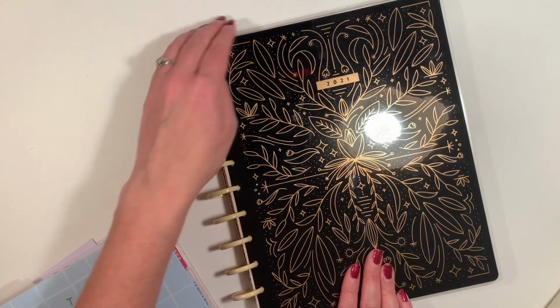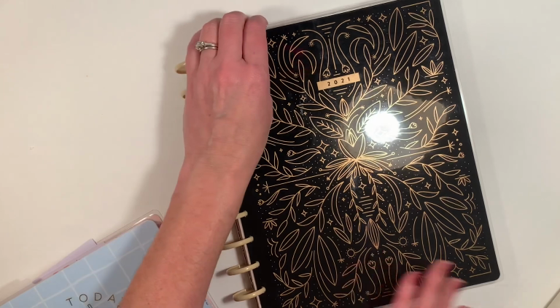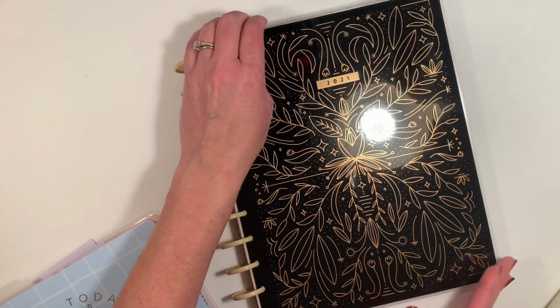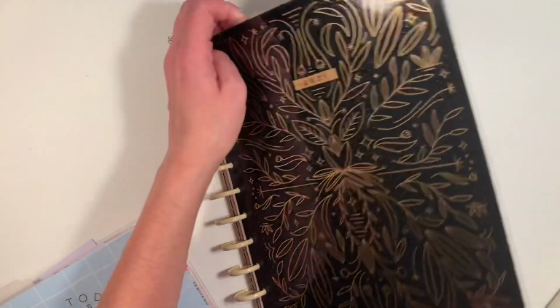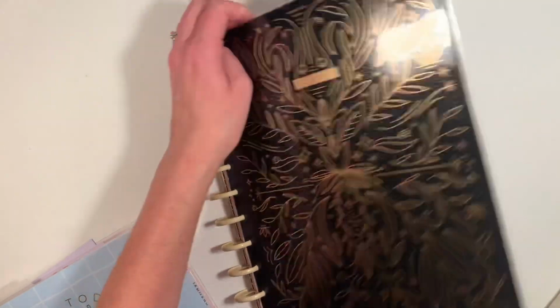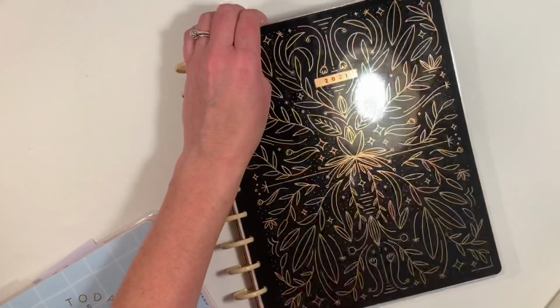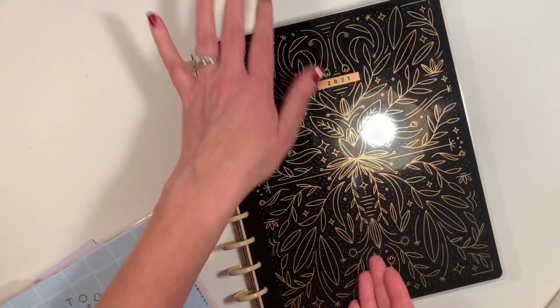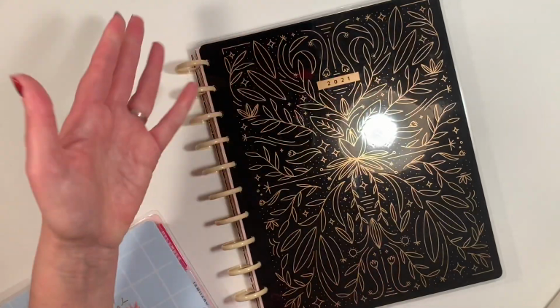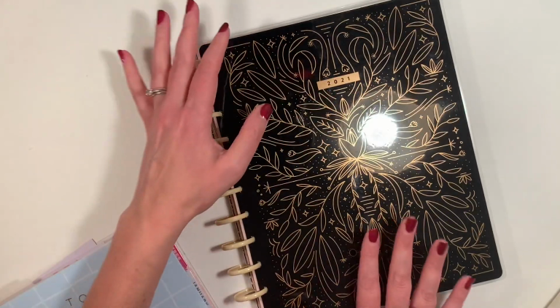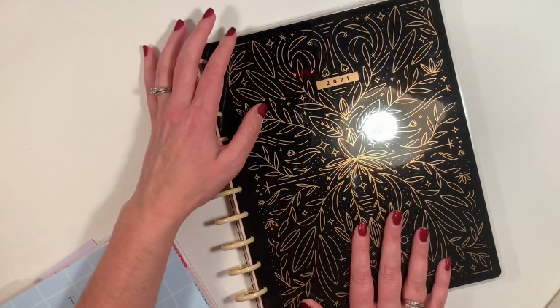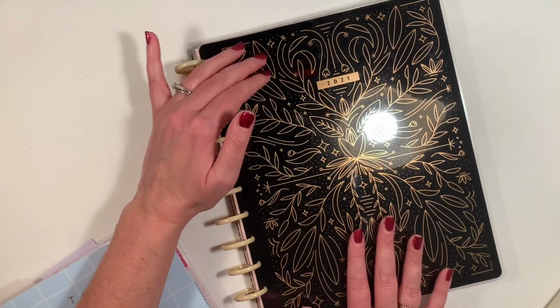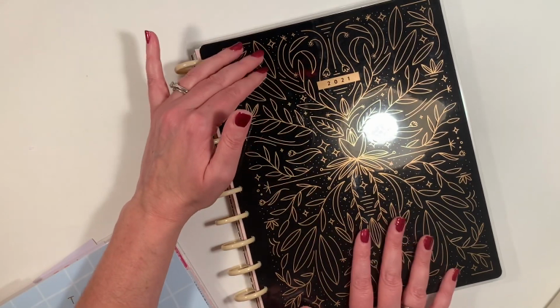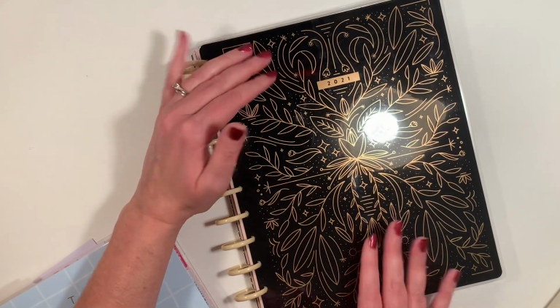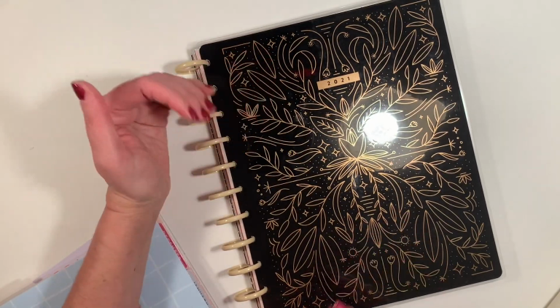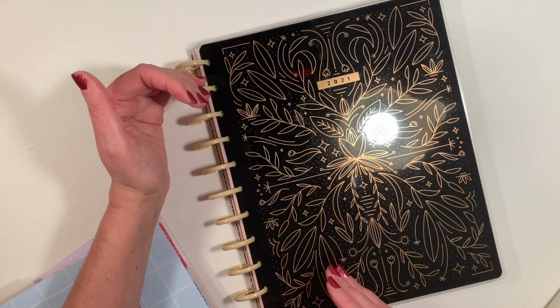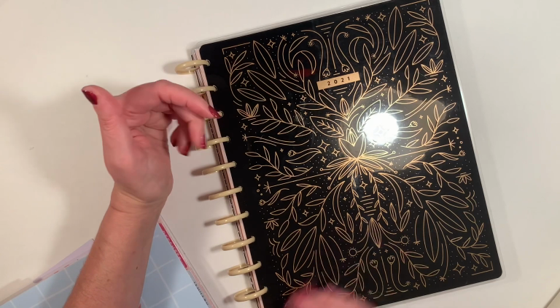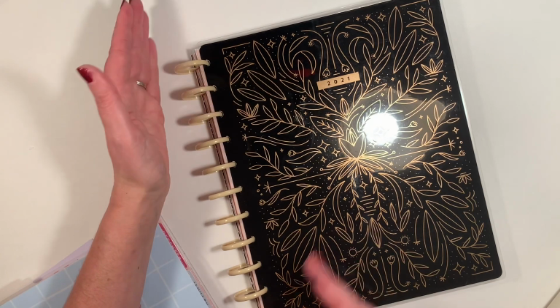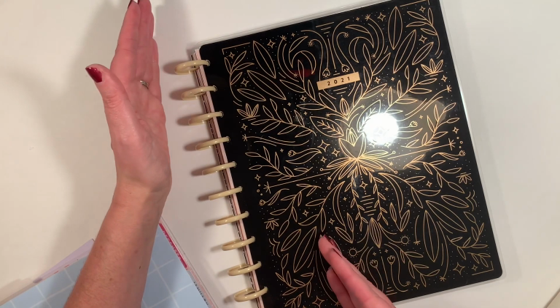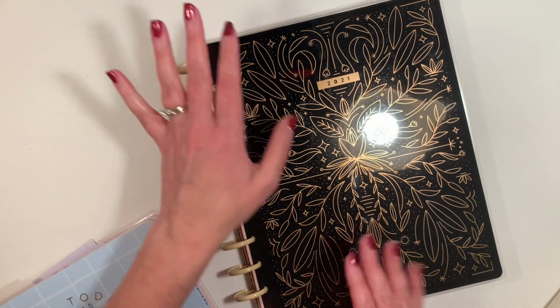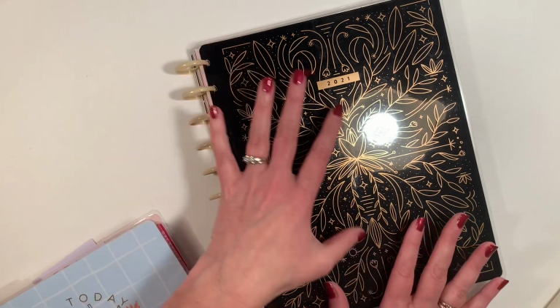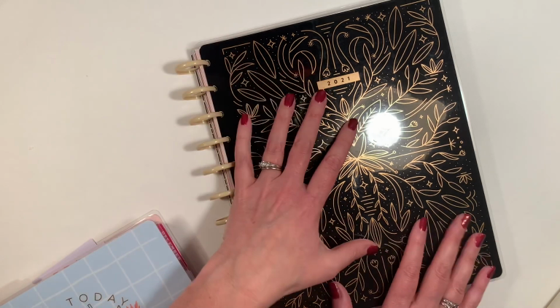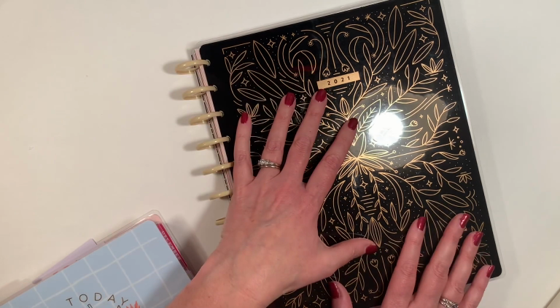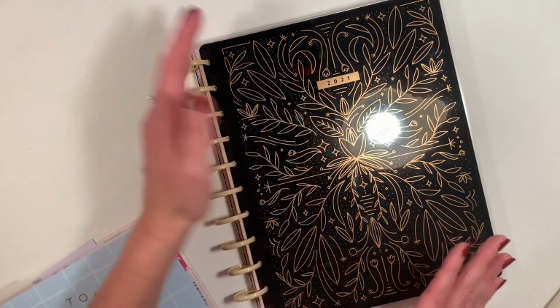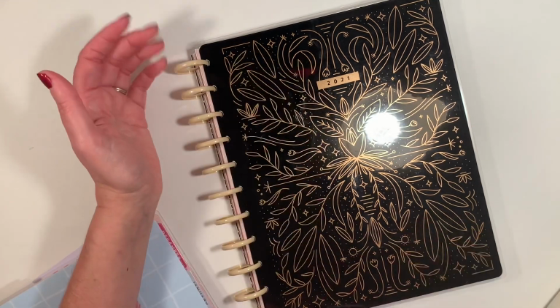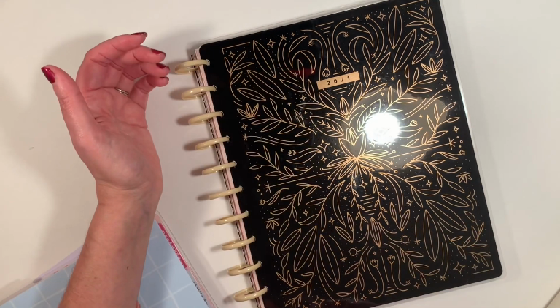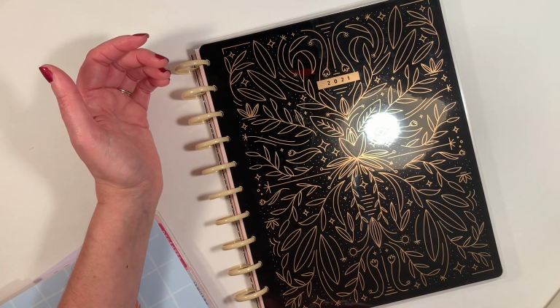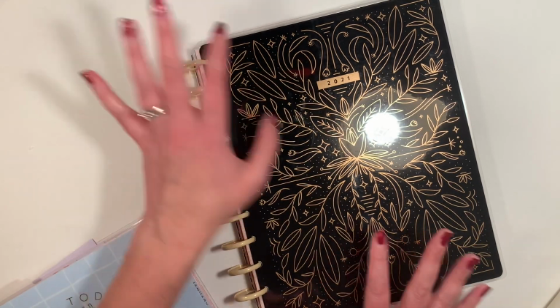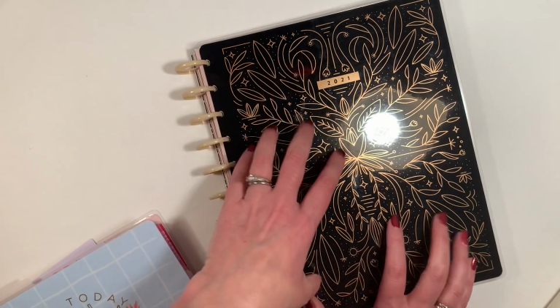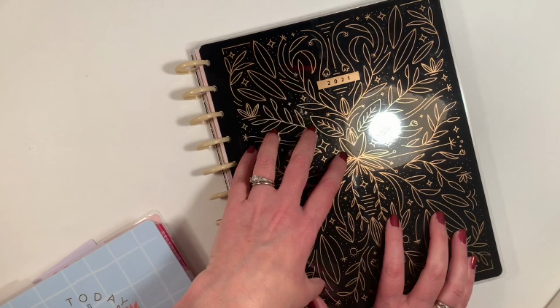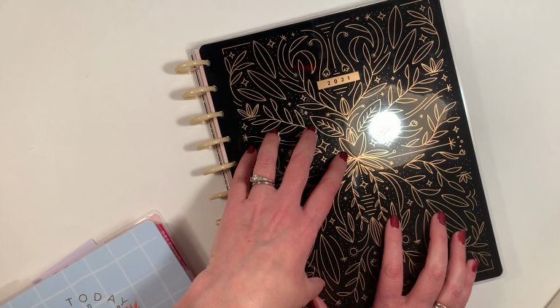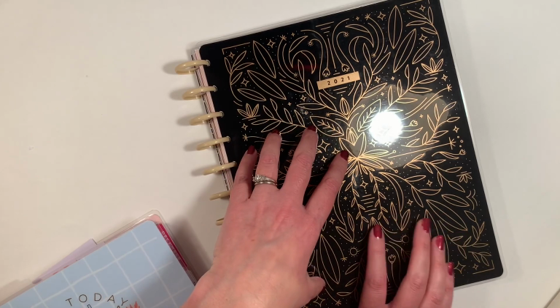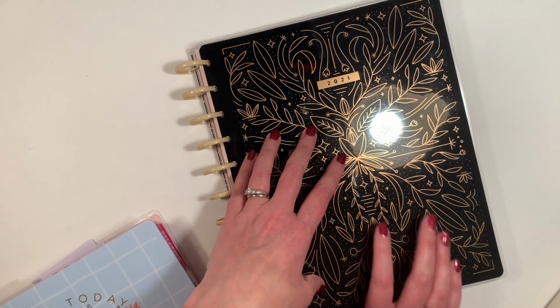I'm not switching the discs out for metal. I'm going to leave it just like this on my kitchen table. And then every day I'll just flip open using my tab to that page, see what's going on, write in what we have to do, and then keep it closed because I just want to look at this every single day.